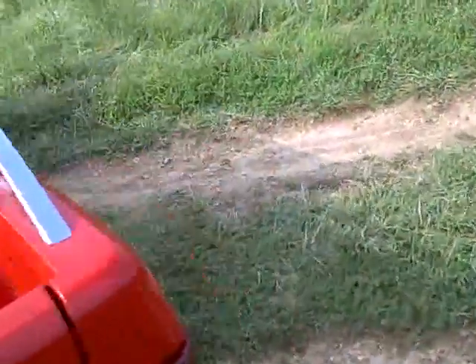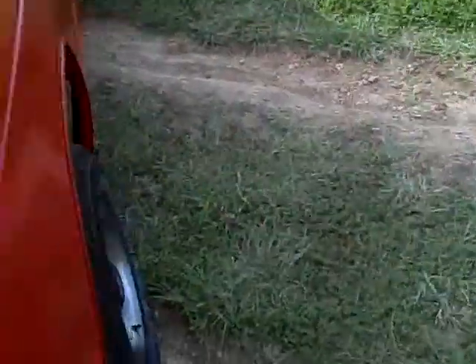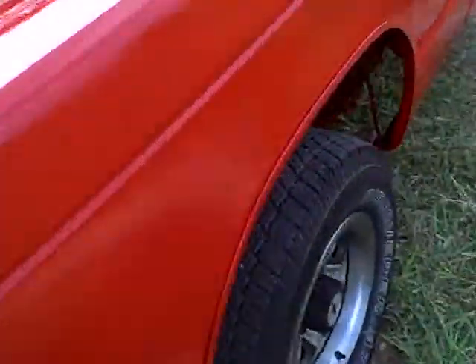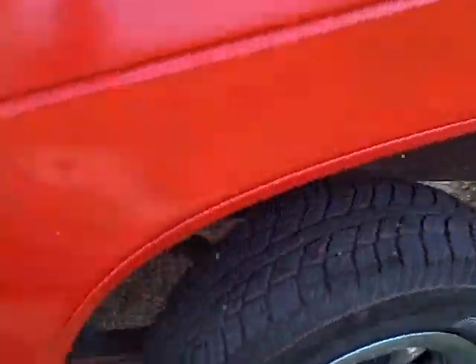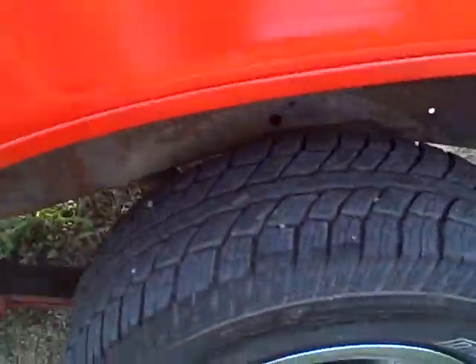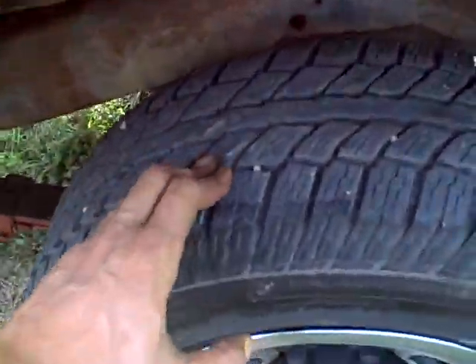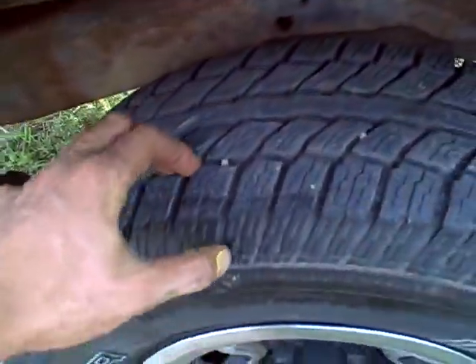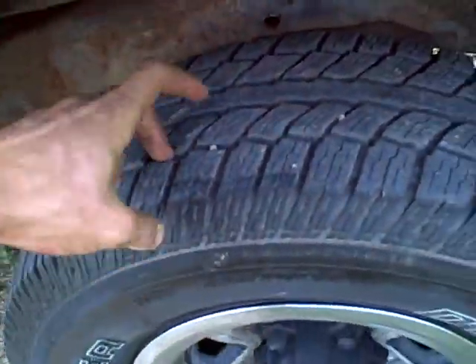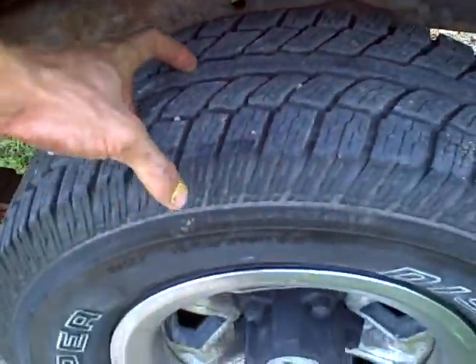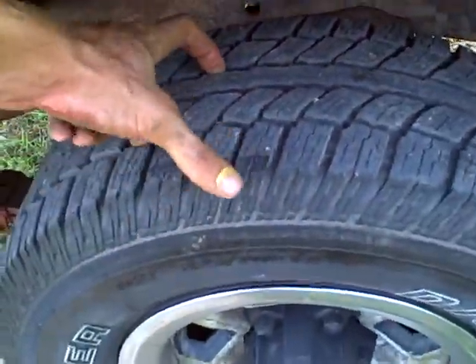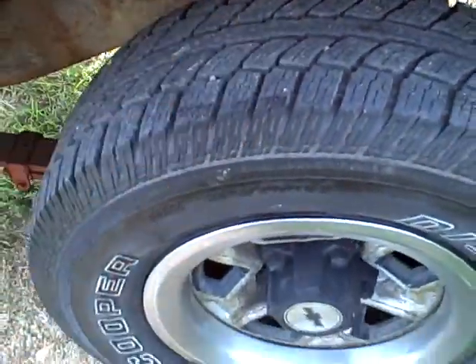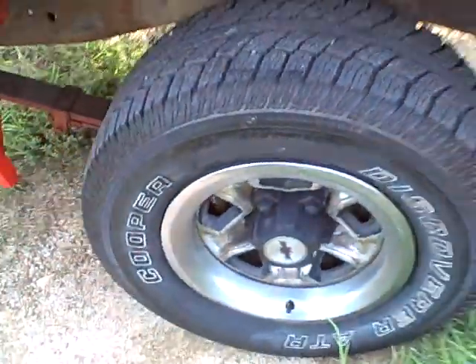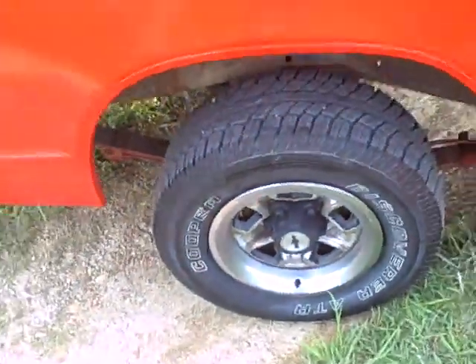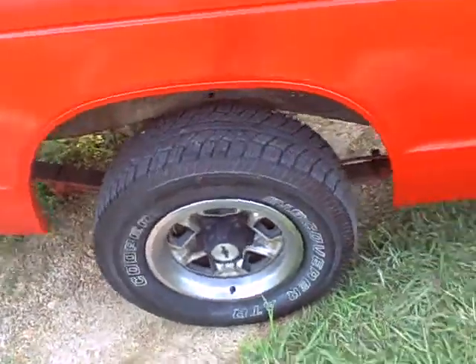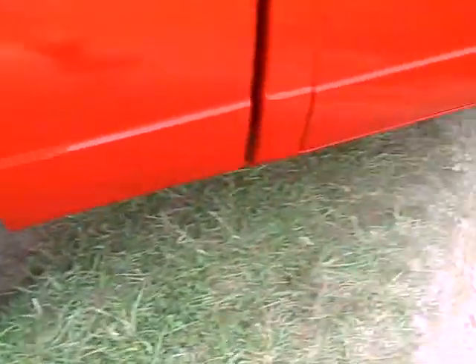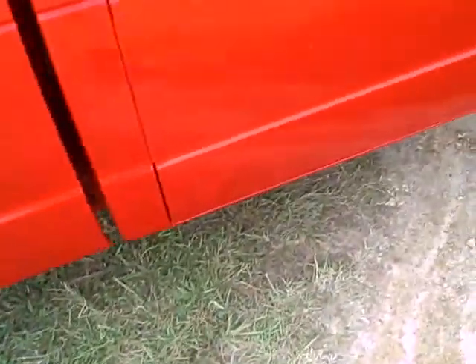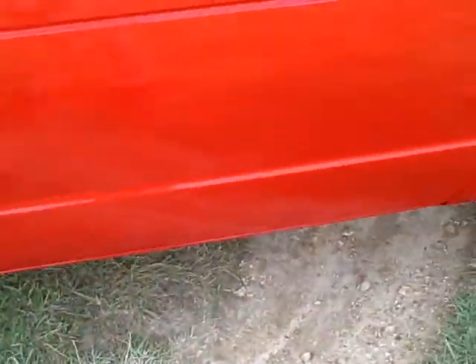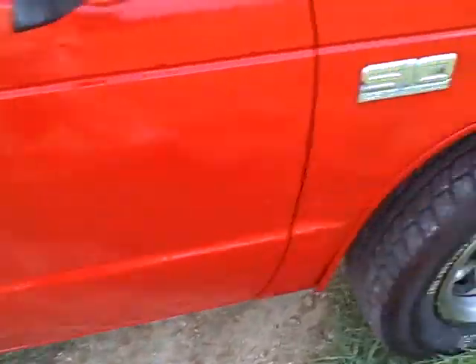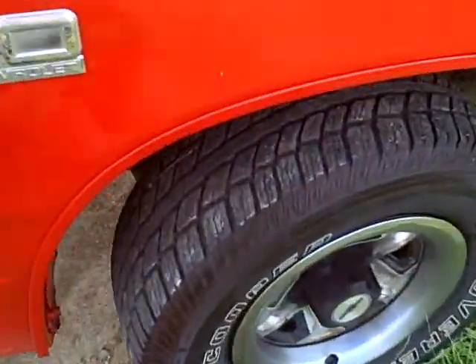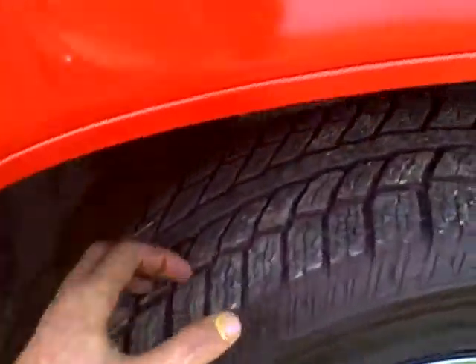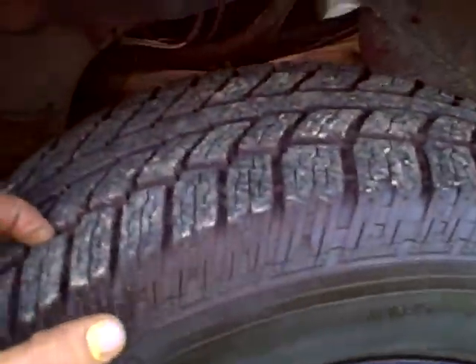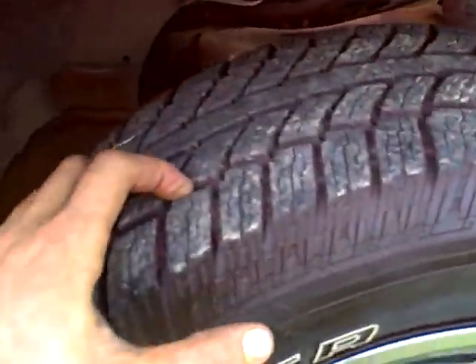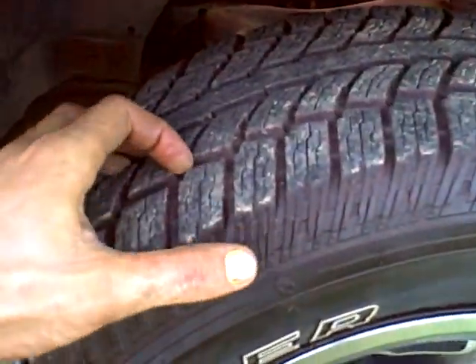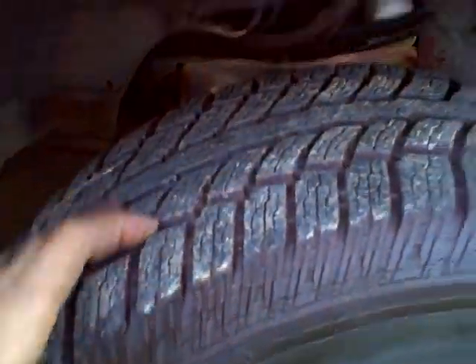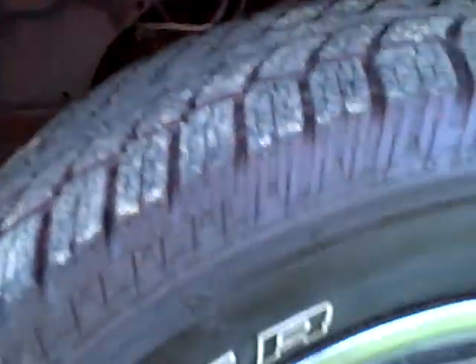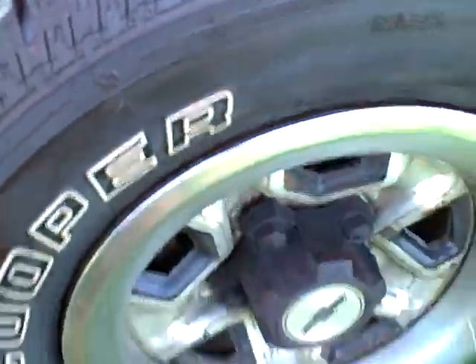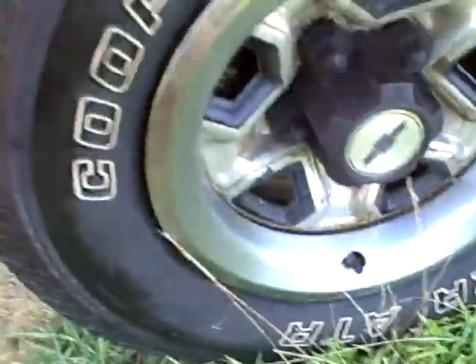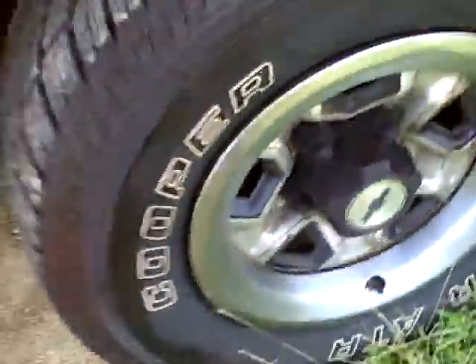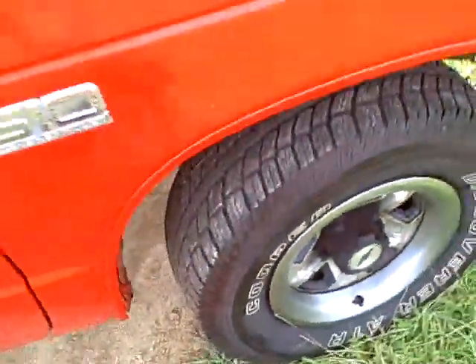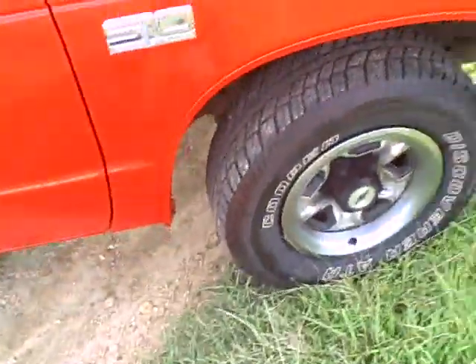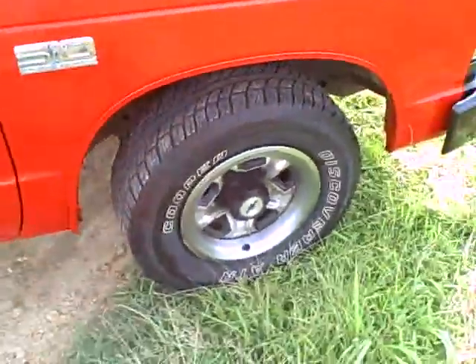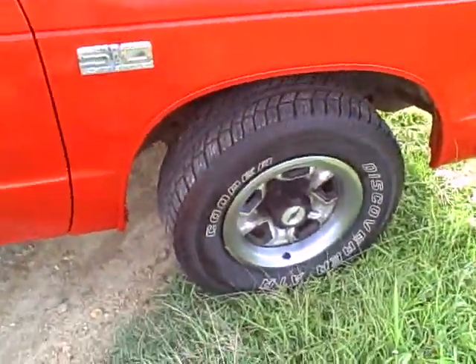Let me show you these other tires over here. They're all good tires, you're ready to go. Good tires on the front on here on this one. That's what the tires look like.